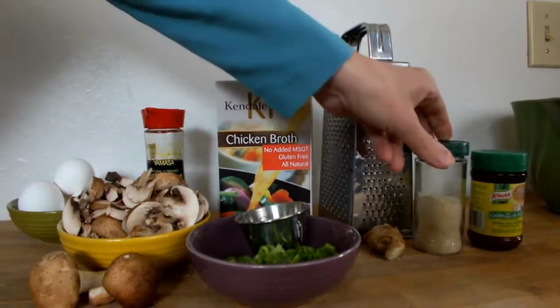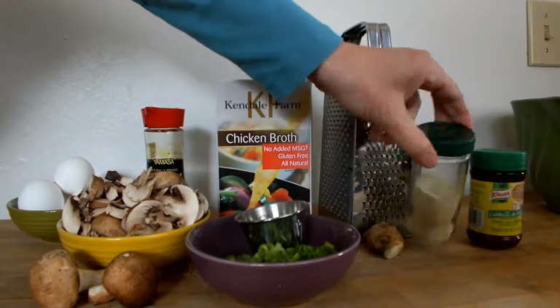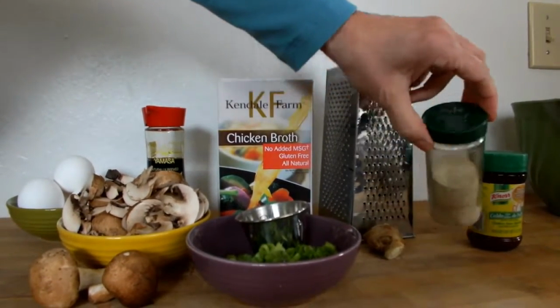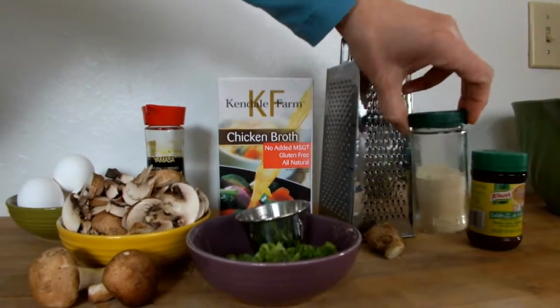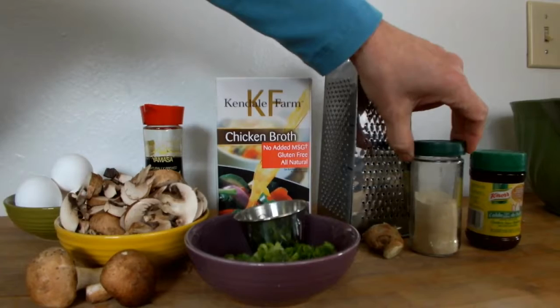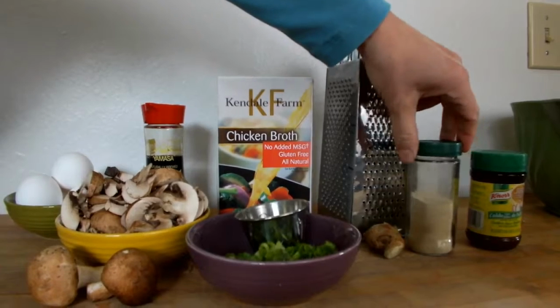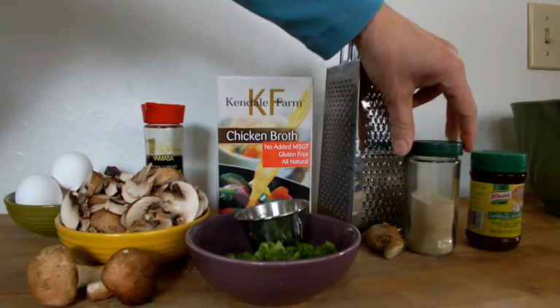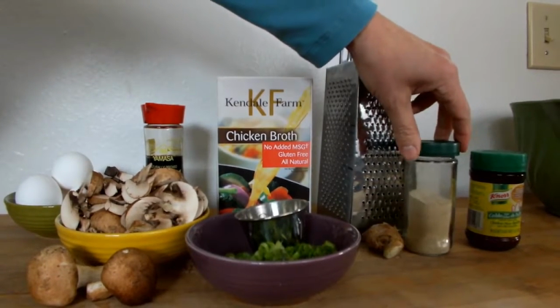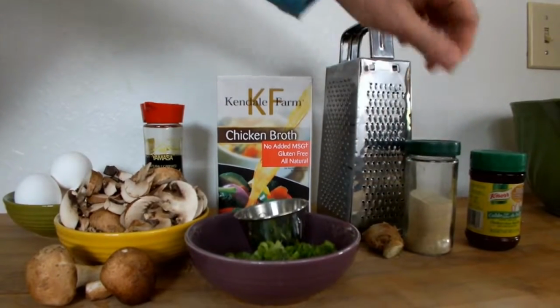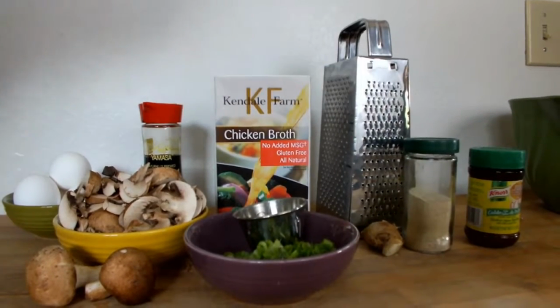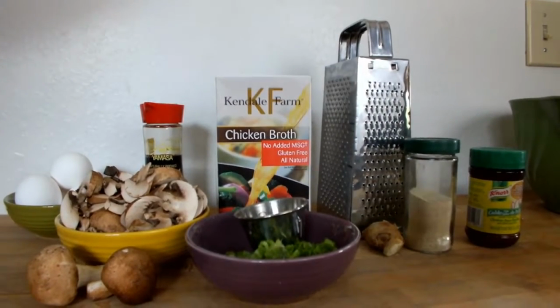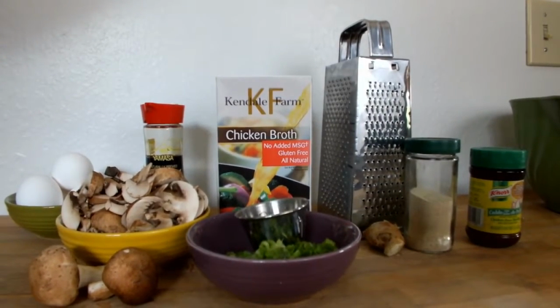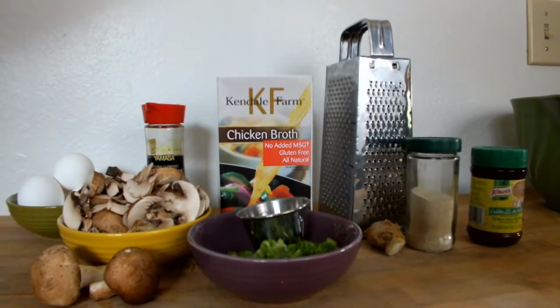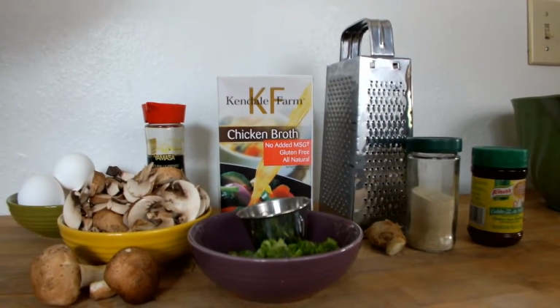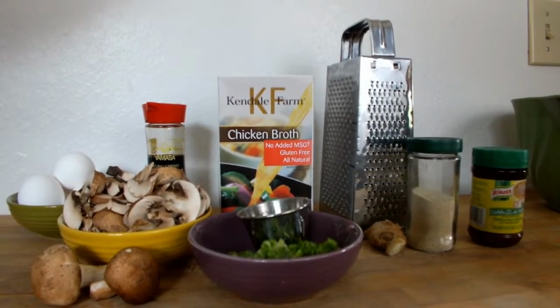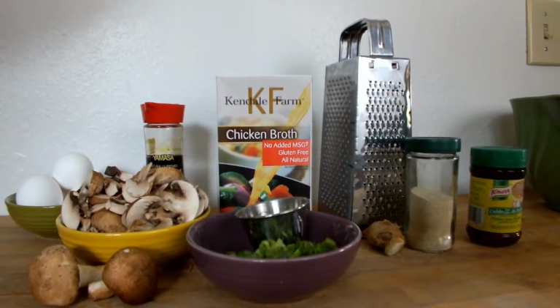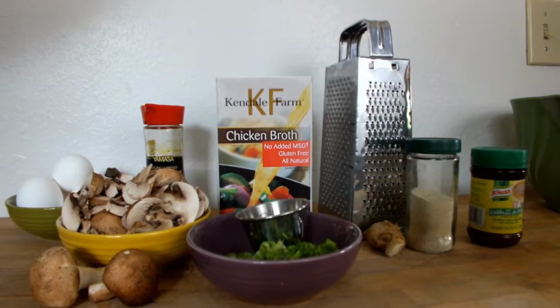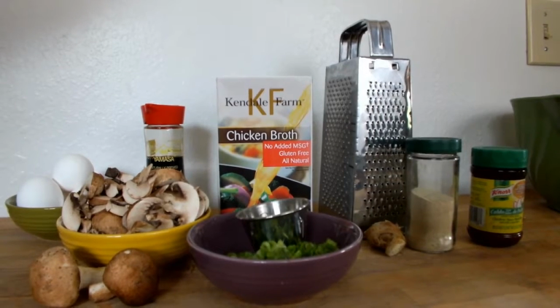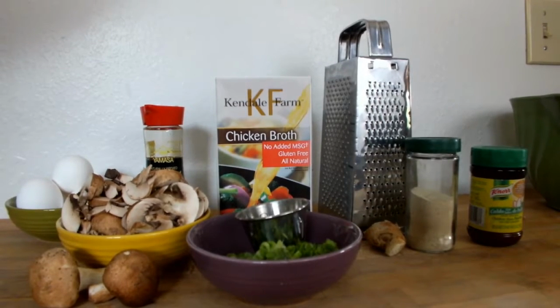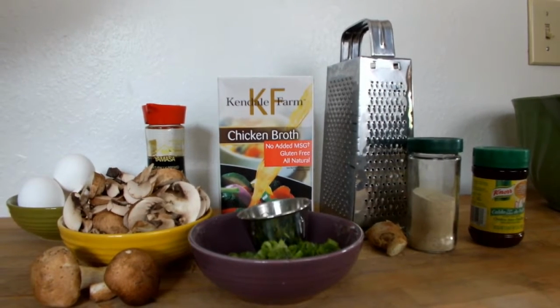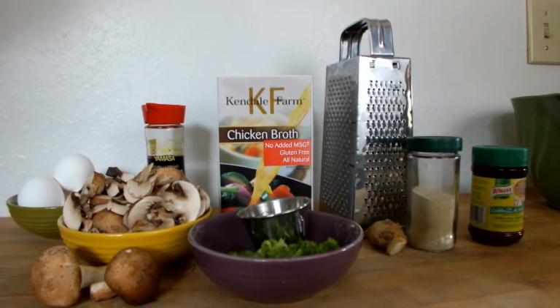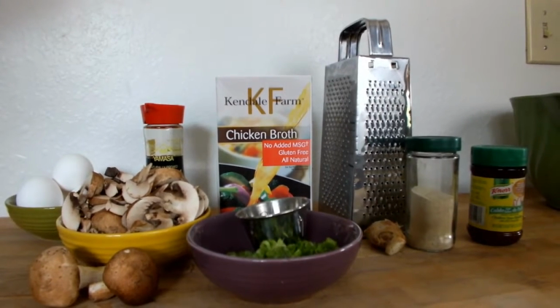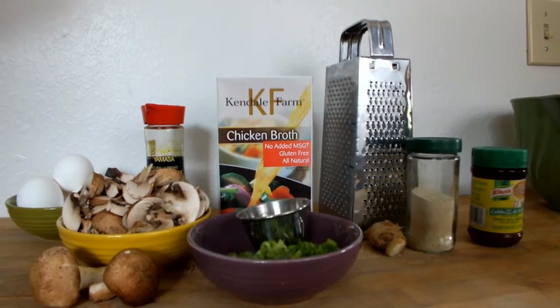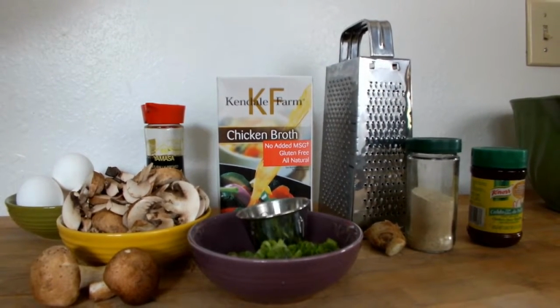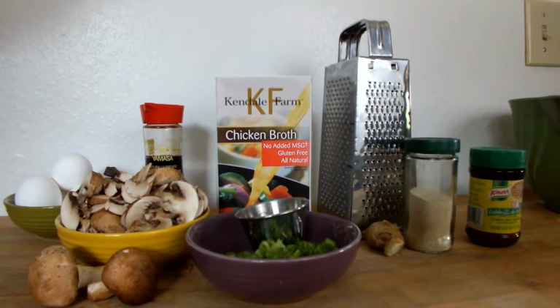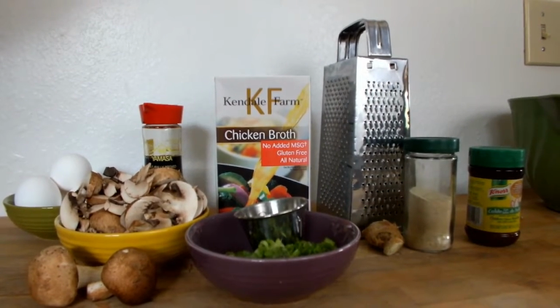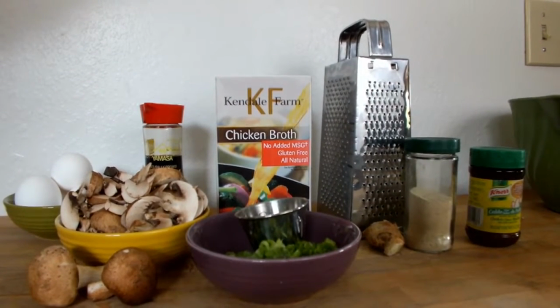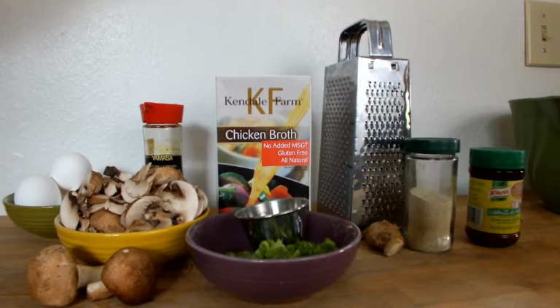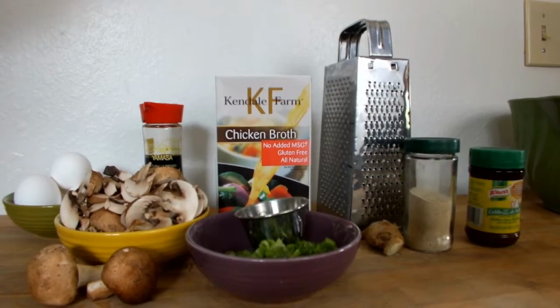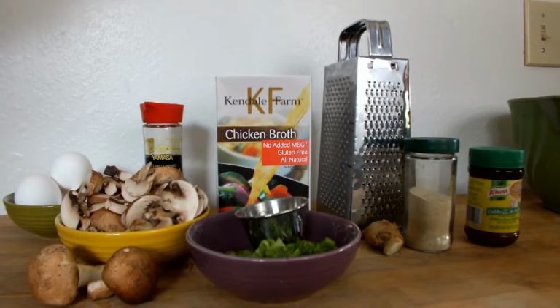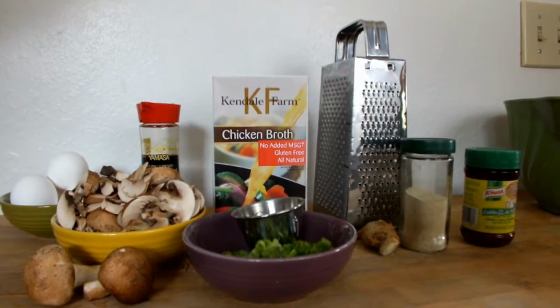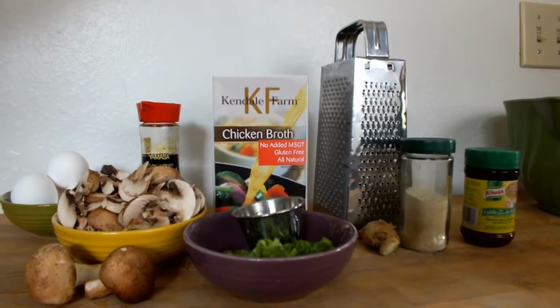White pepper — a very important ingredient. It's the mystery ingredient in most stuff, including Kentucky Fried Chicken. It's the stuff you can't identify. I've worked there for many years. It gives a background flavor you really can't identify.